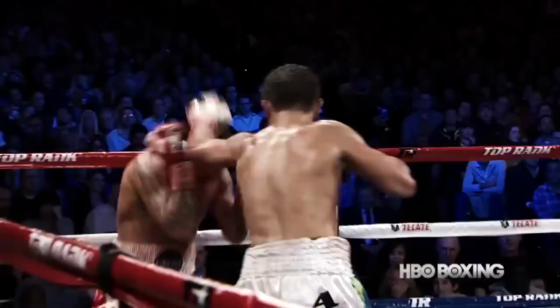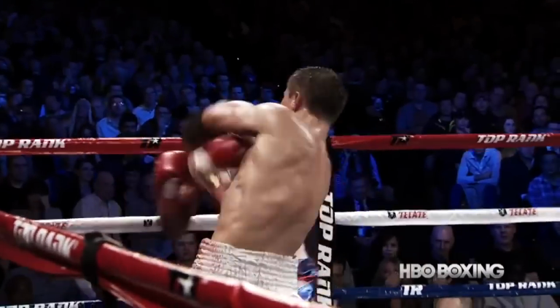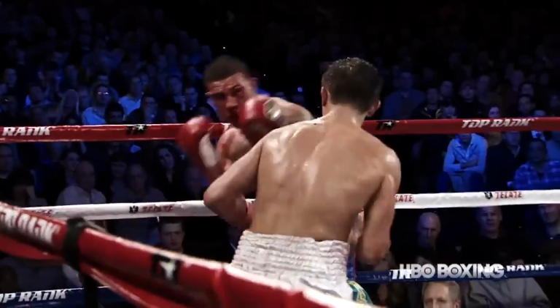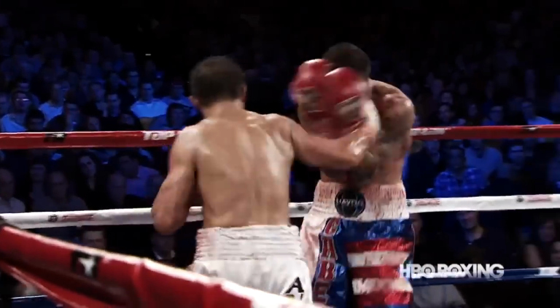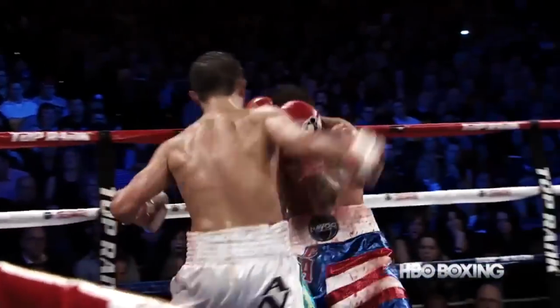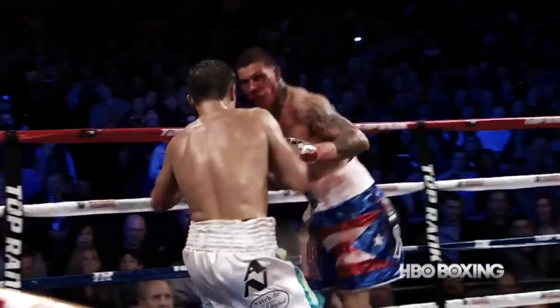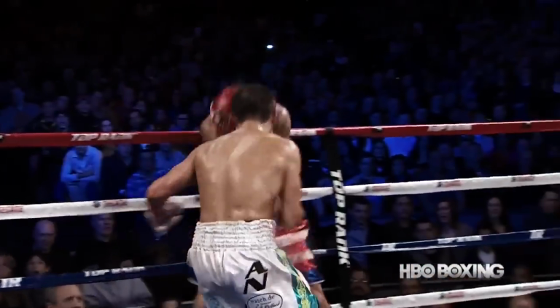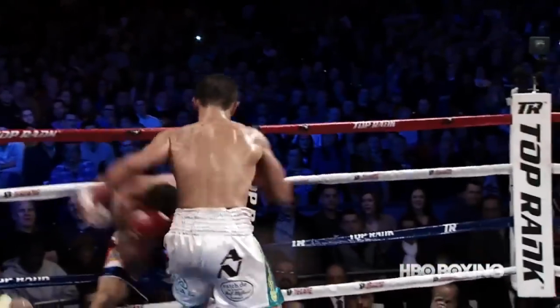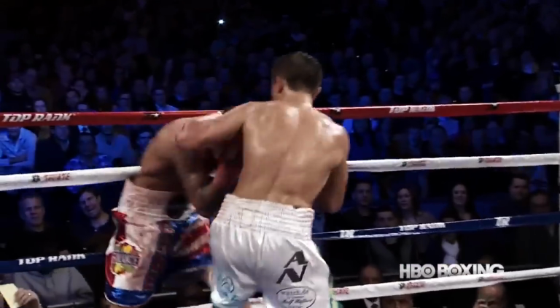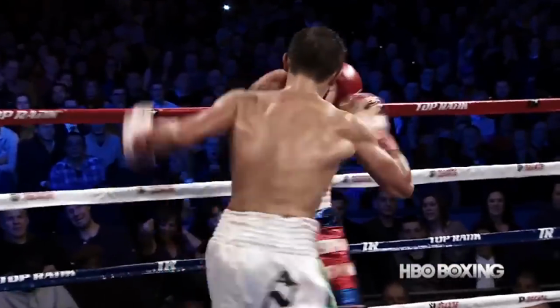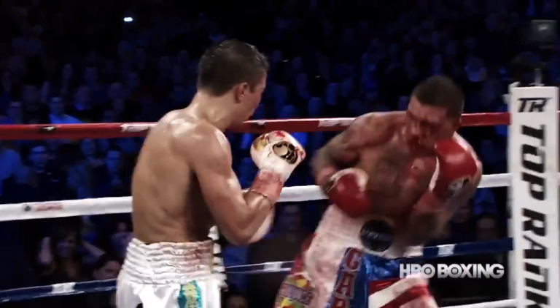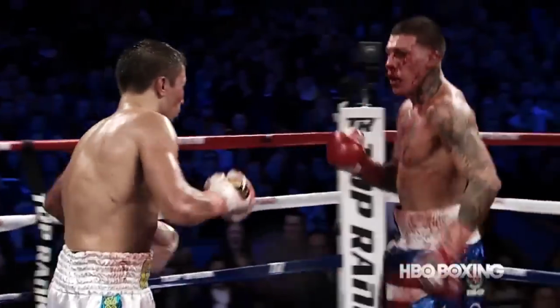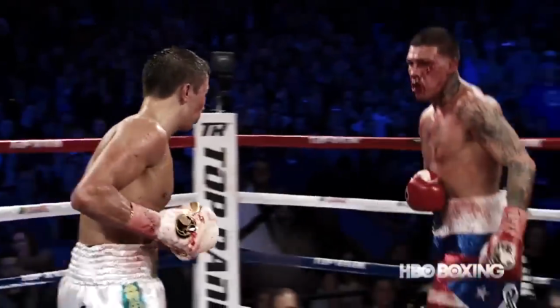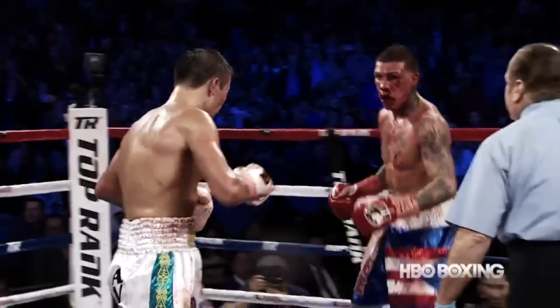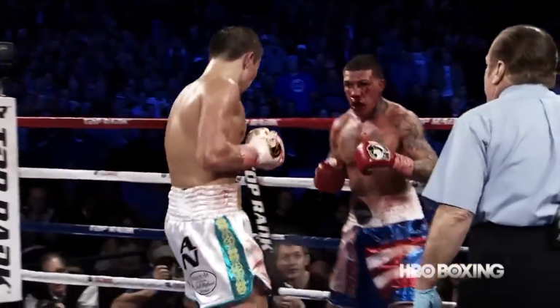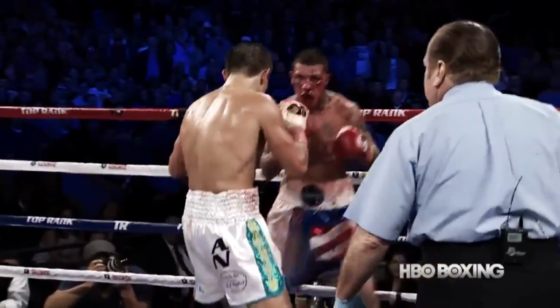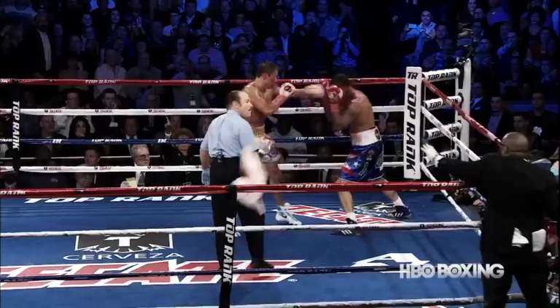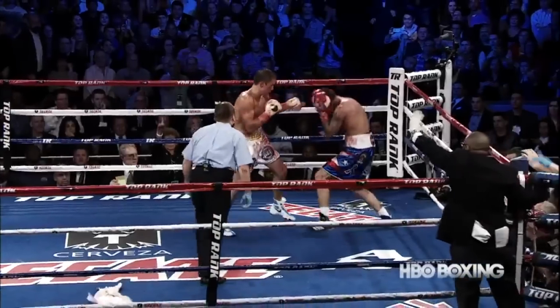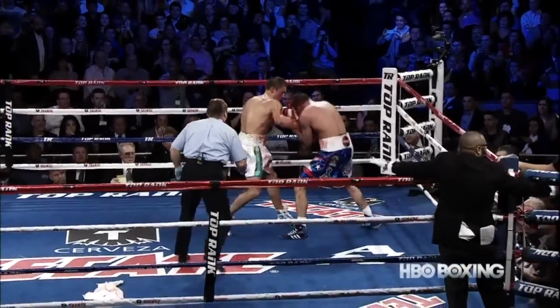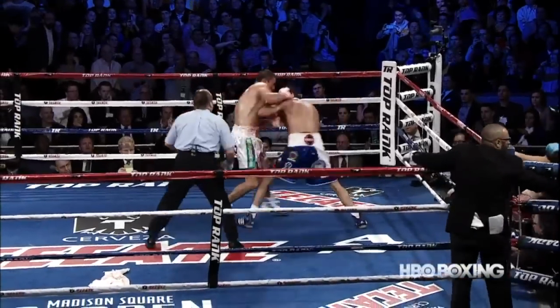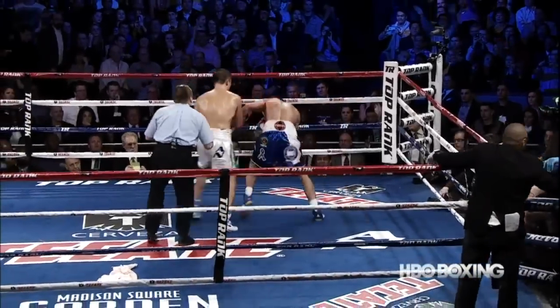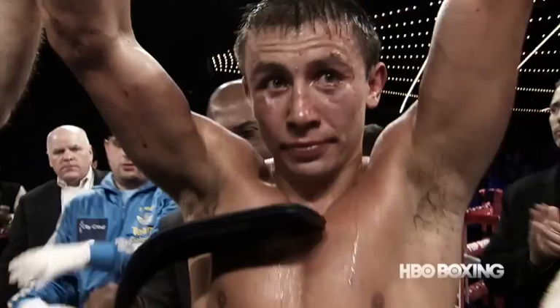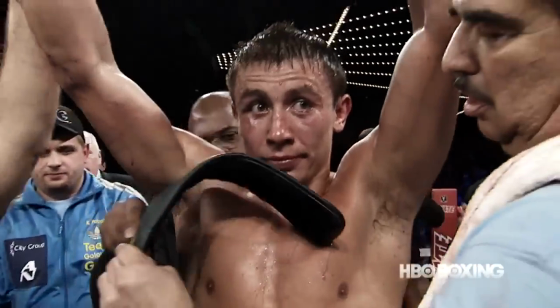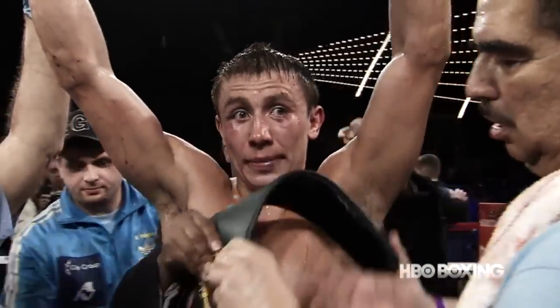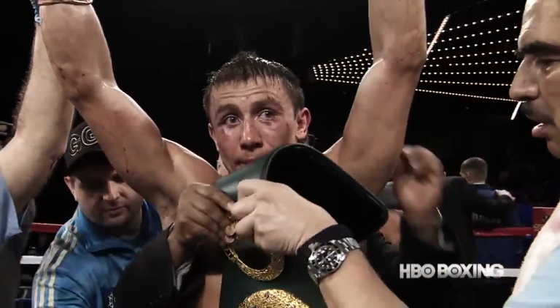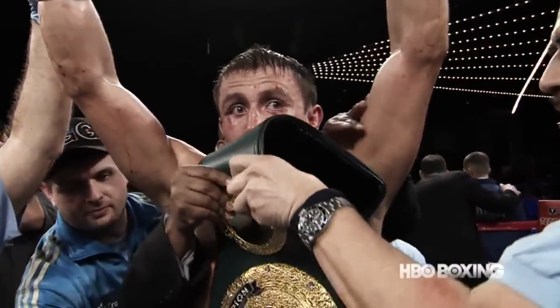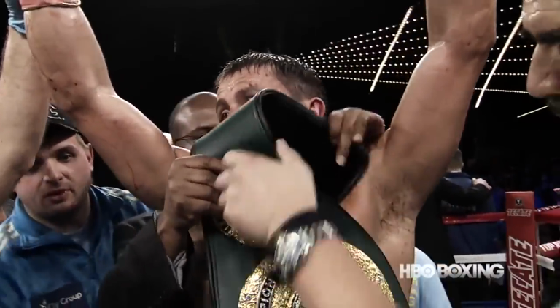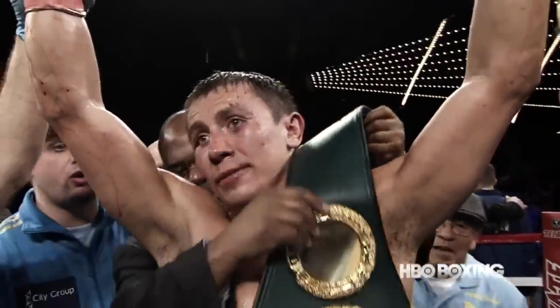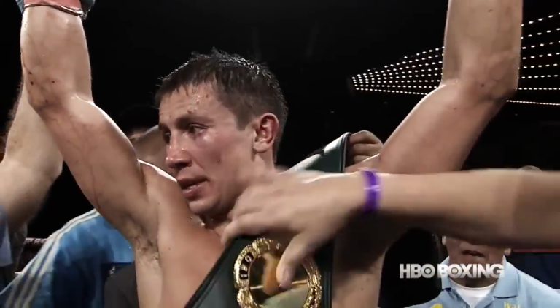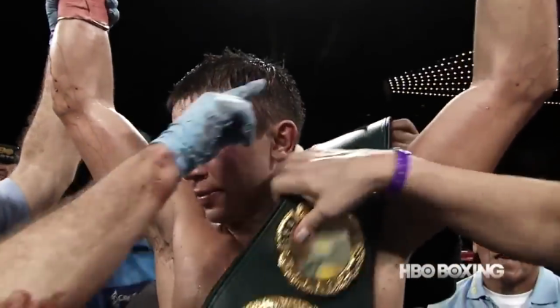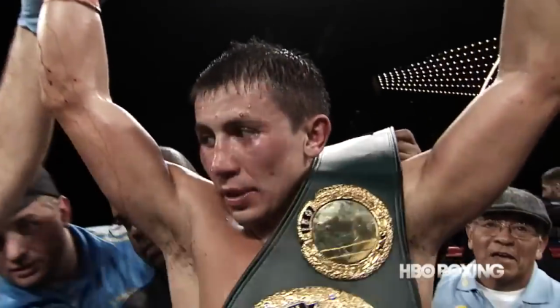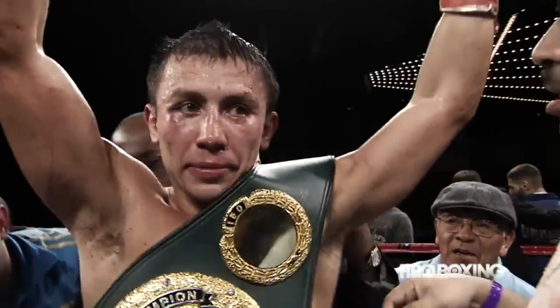Now Golovkin putting his power punches together. The corner of Rosado stops it — they throw in the towel. Golovkin gets win number 25, his 20th consecutive stoppage.